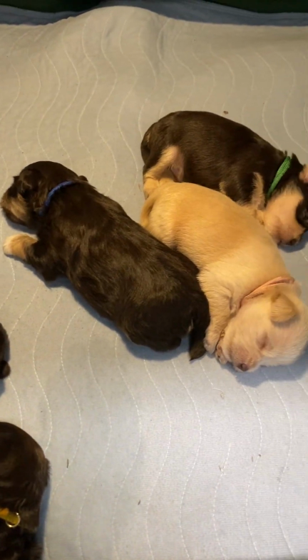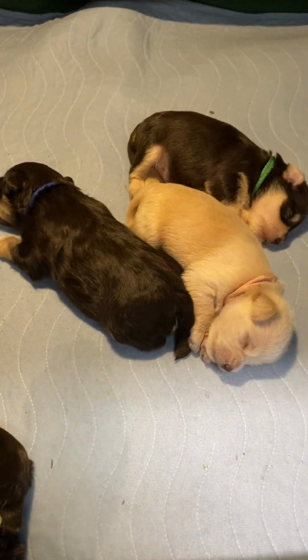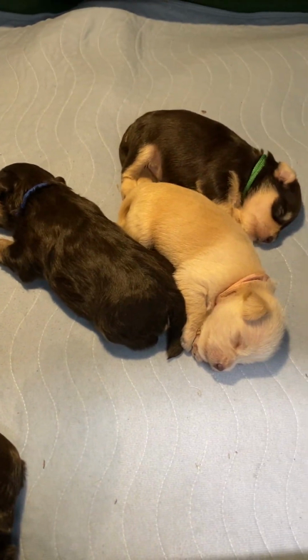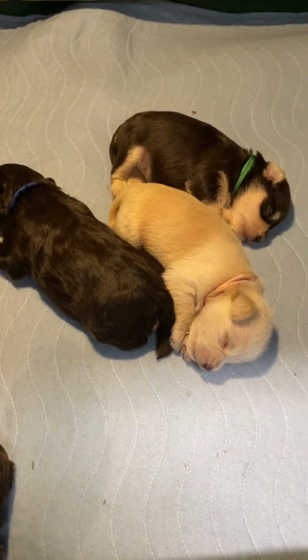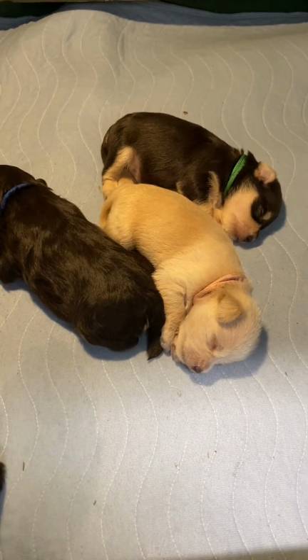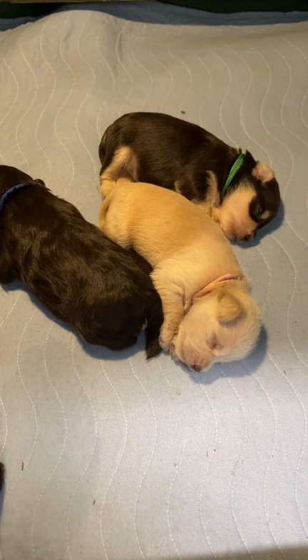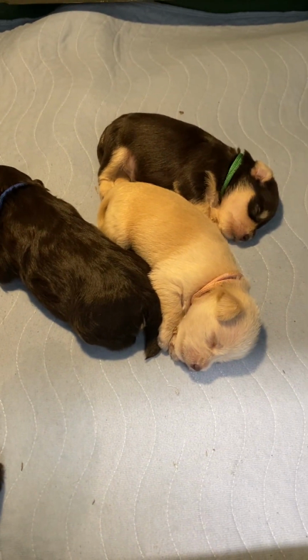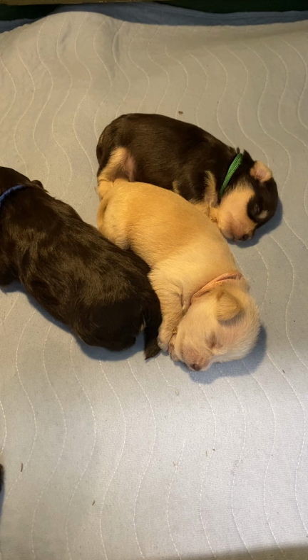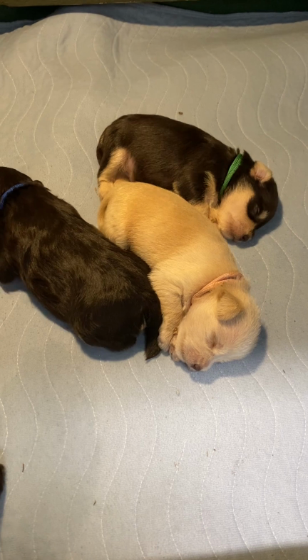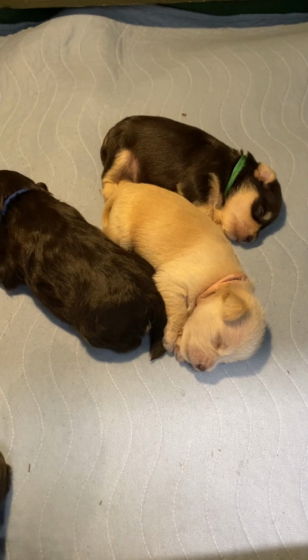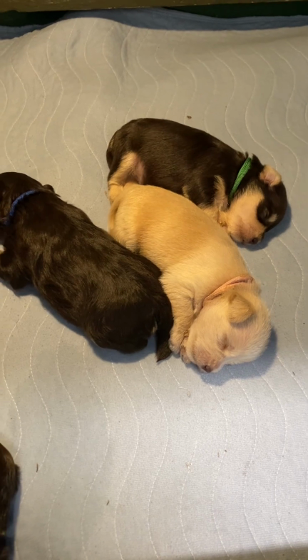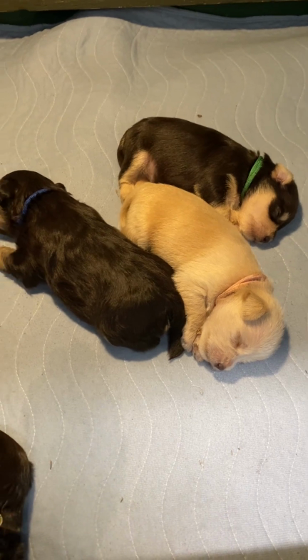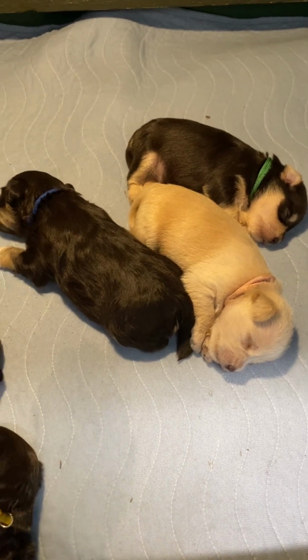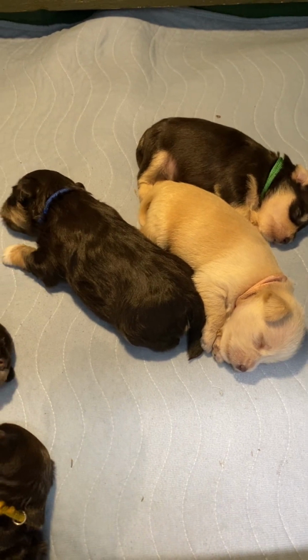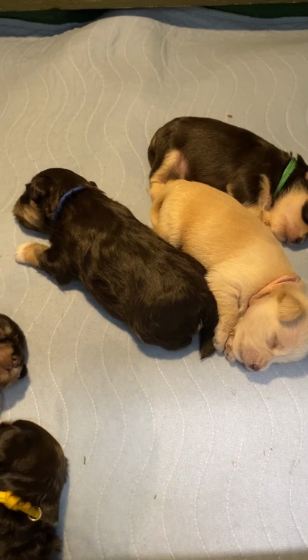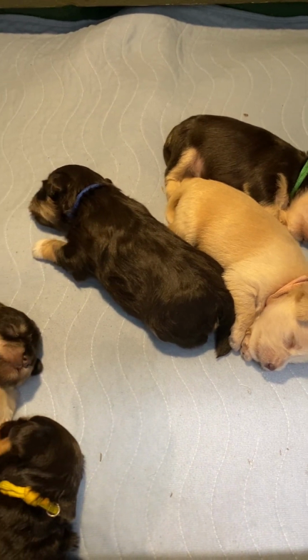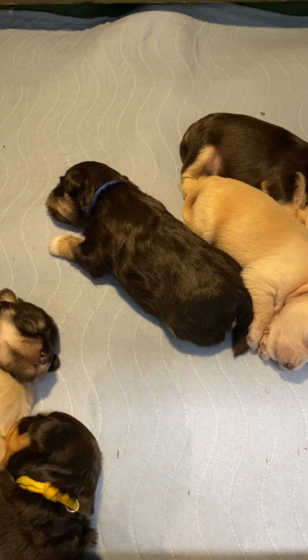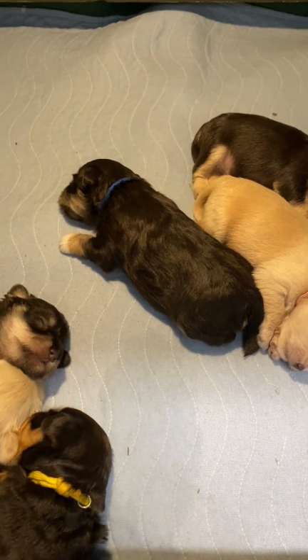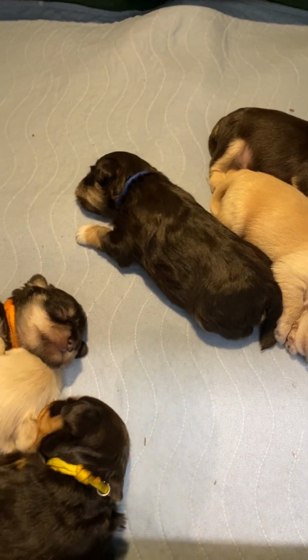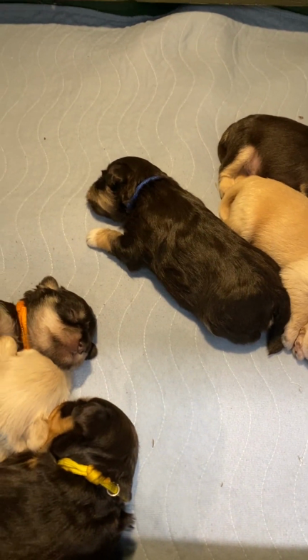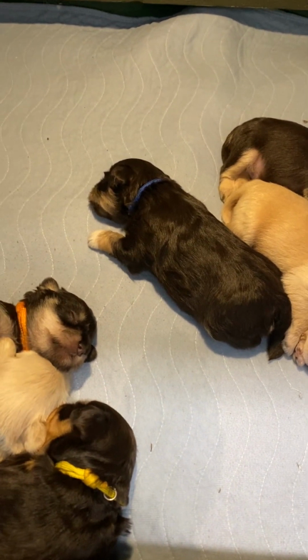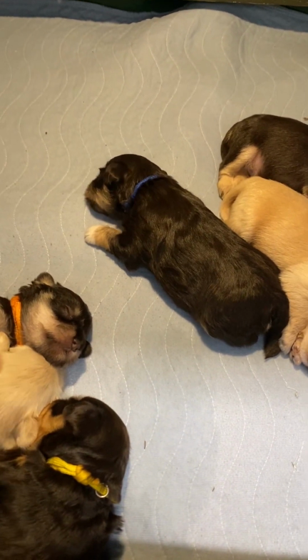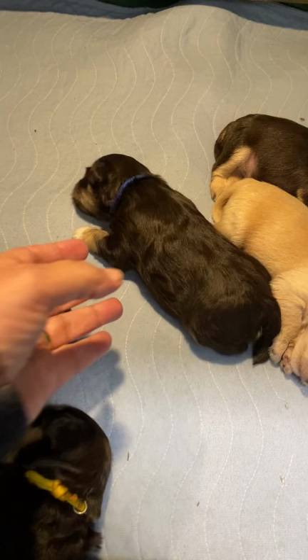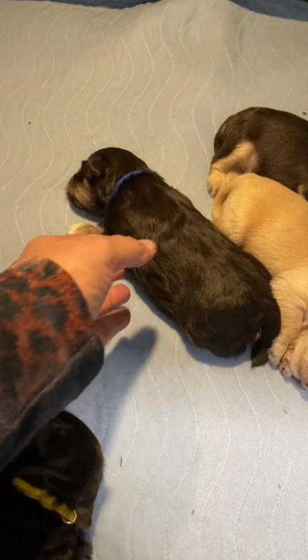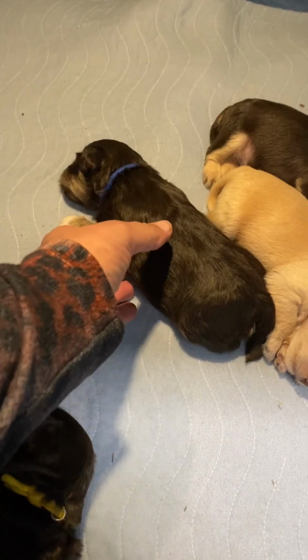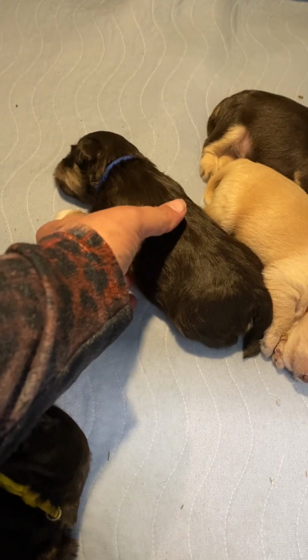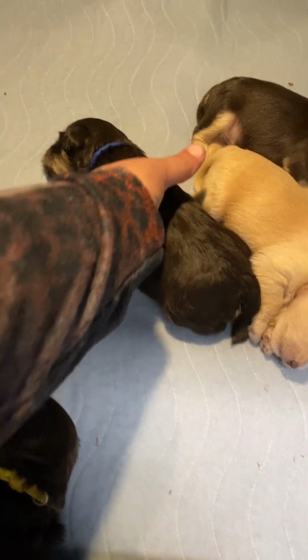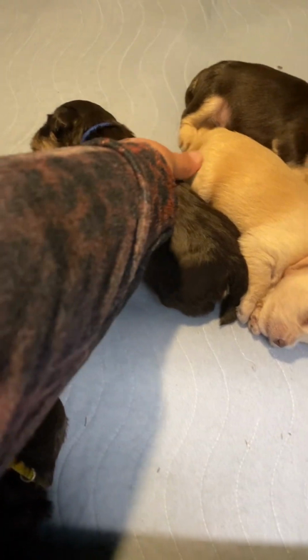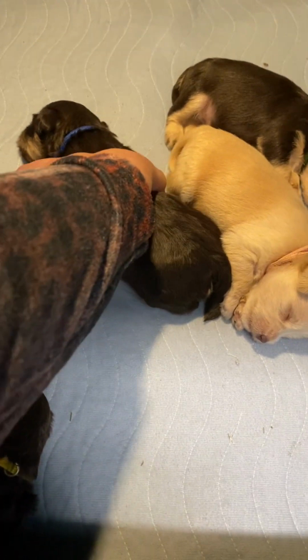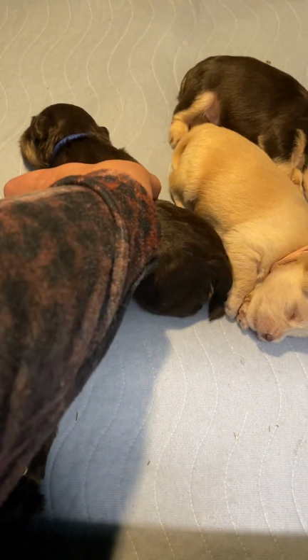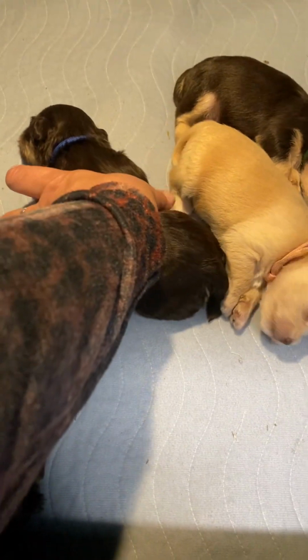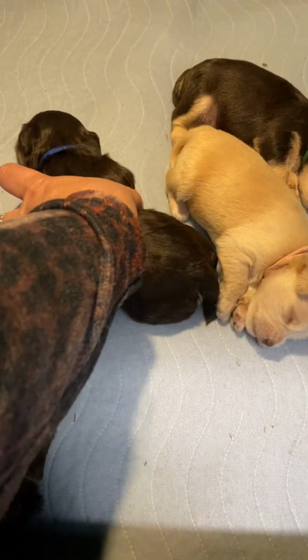There are three boys and three girls in this litter. The boys are all liver tan. So there is a liver tan boy.